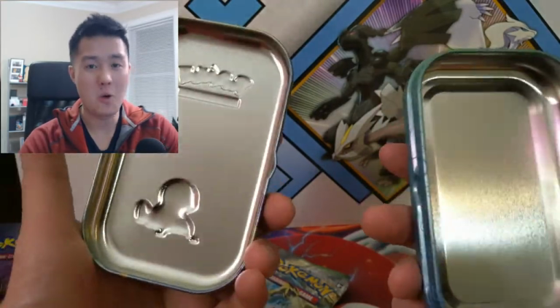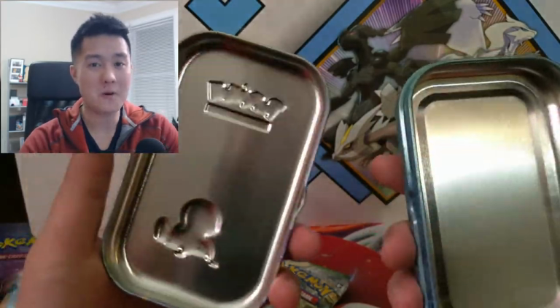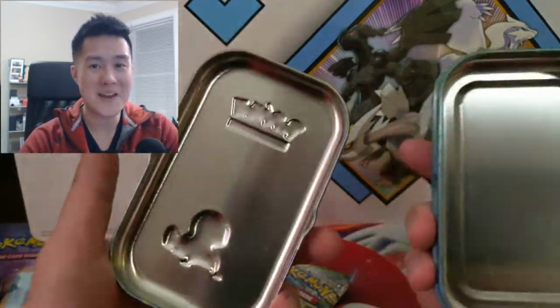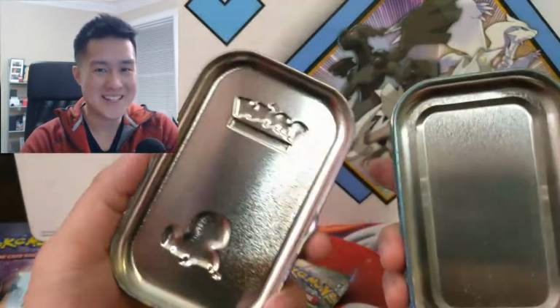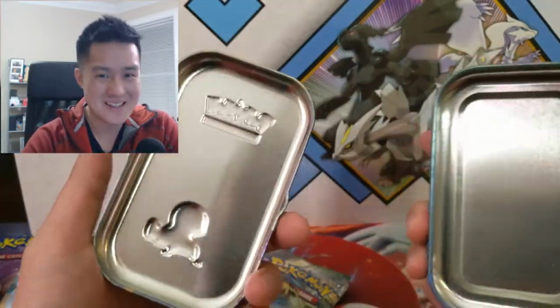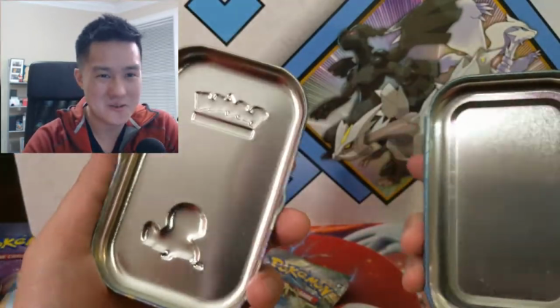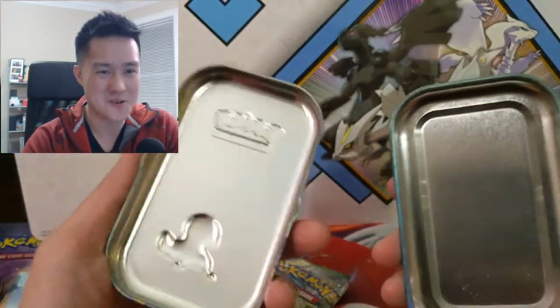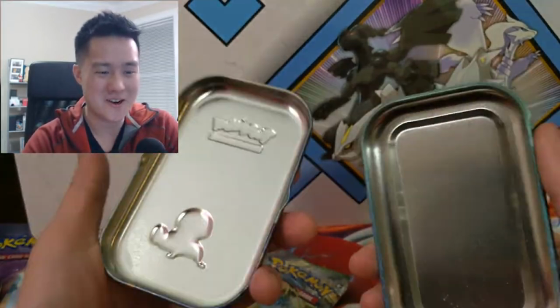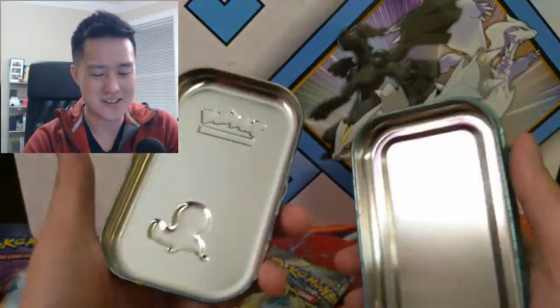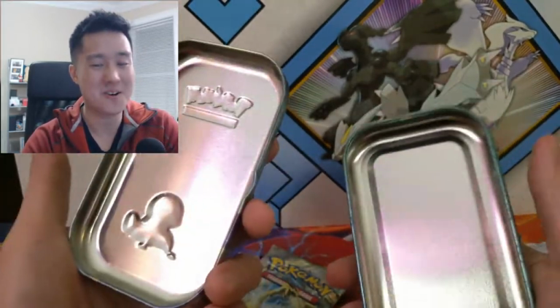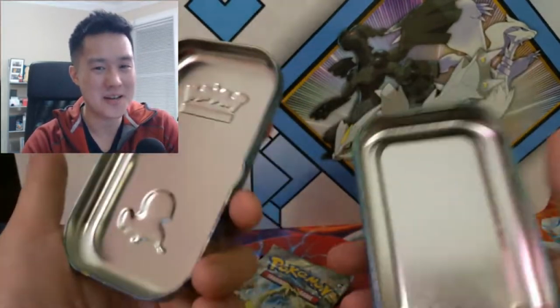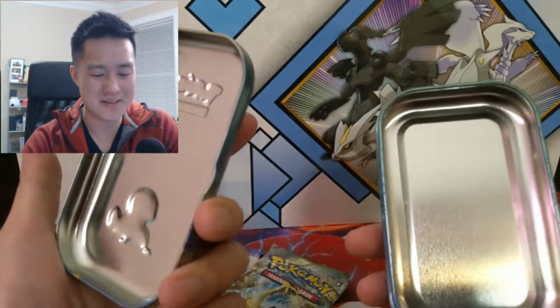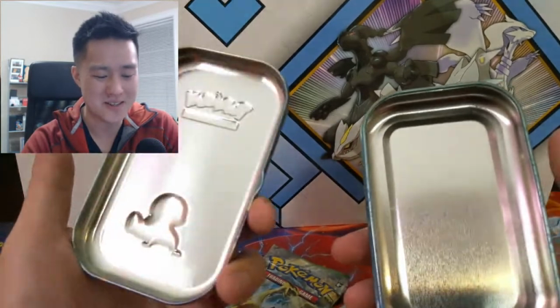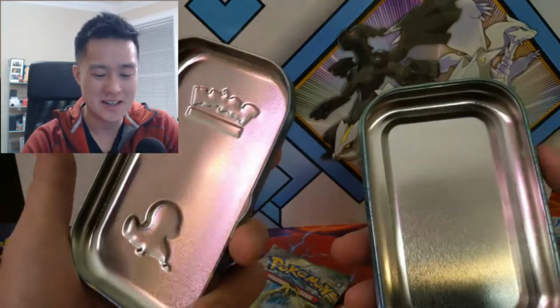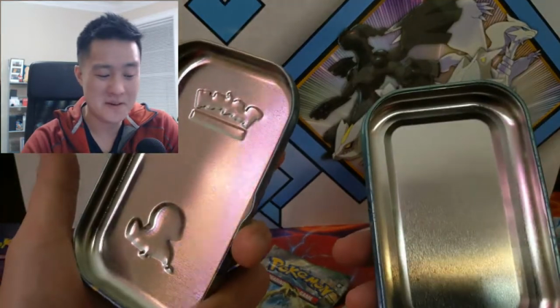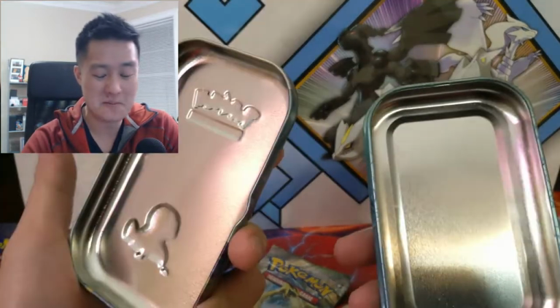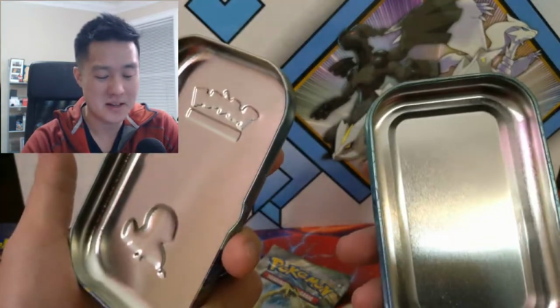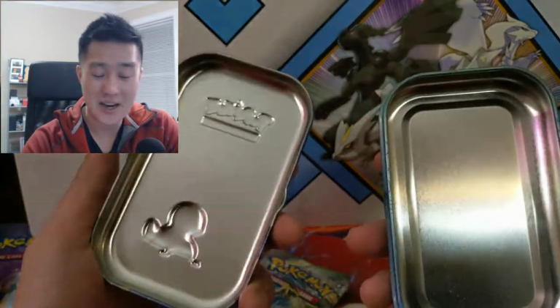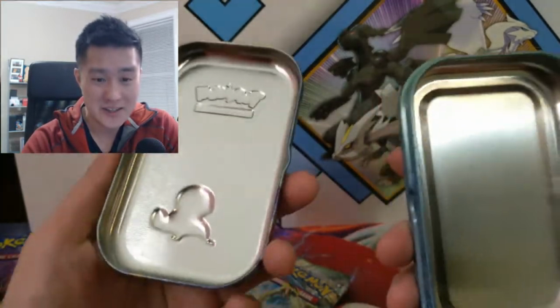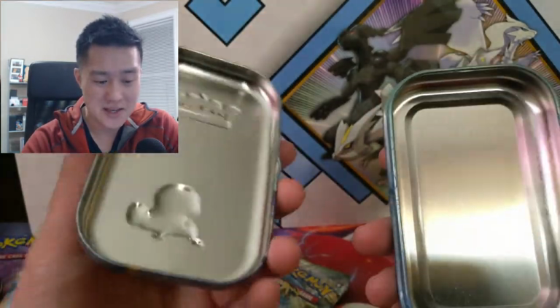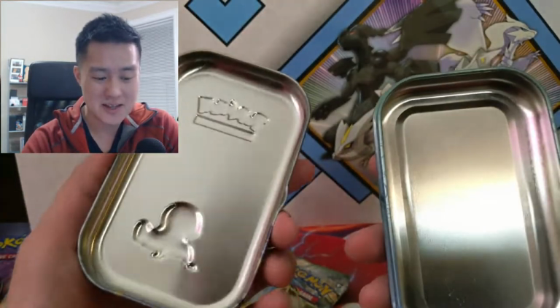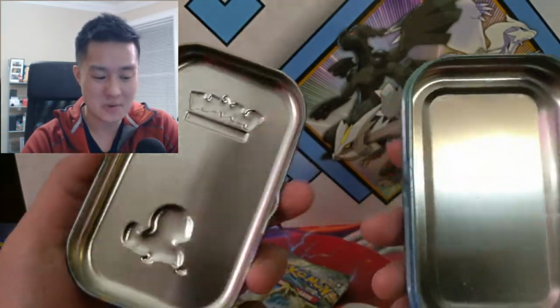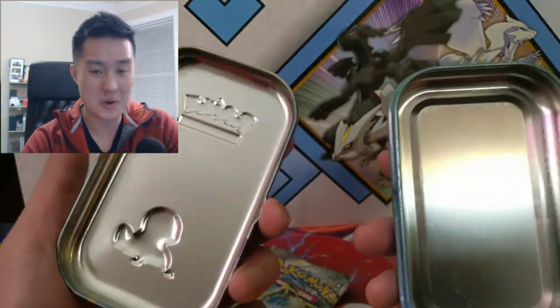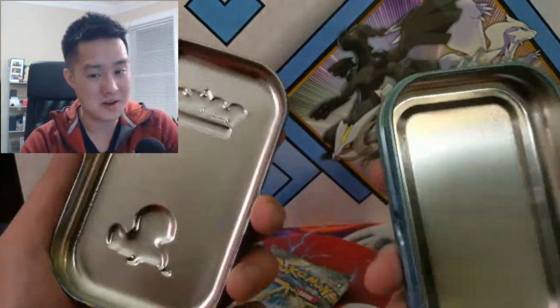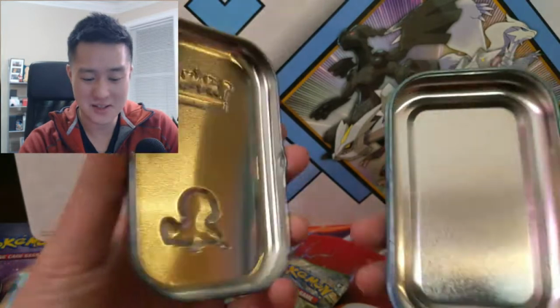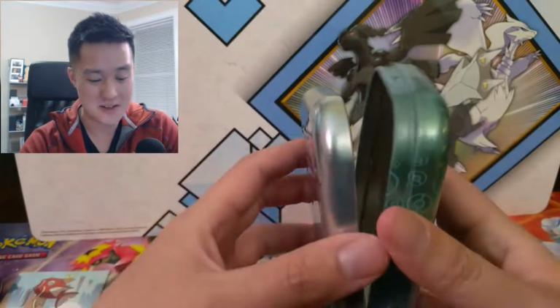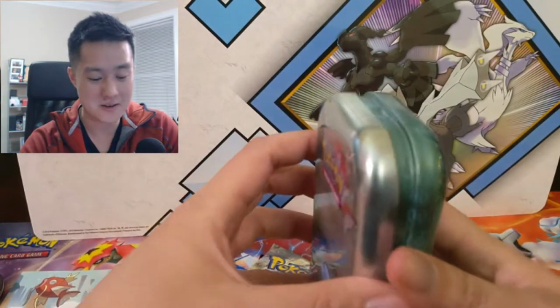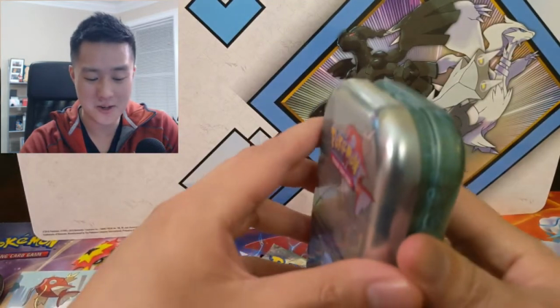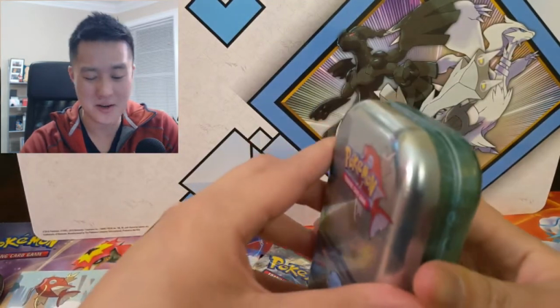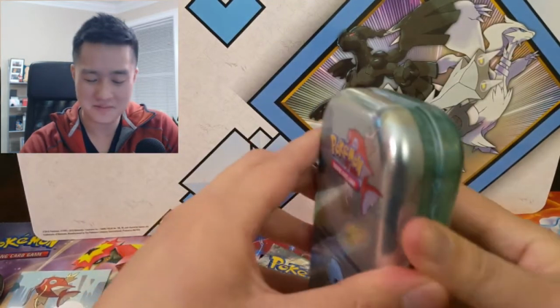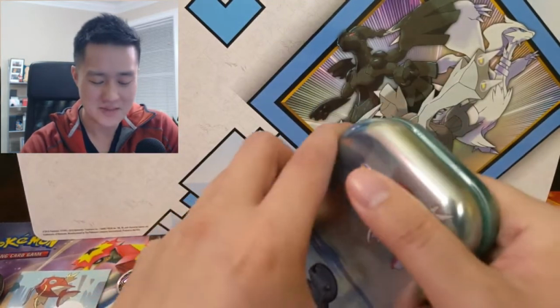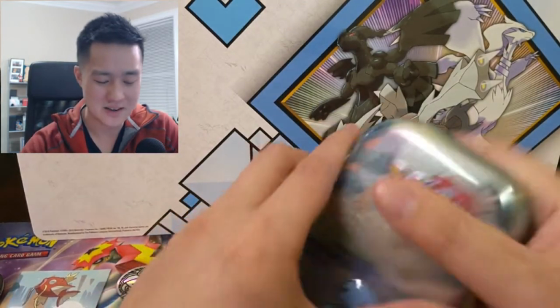Why don't they make these tins useful for storing cards? As far as the shape goes, if it were kind of like the Elite Trainer Box — nice for whether the card is sleeved or unsleeved — I don't care which one, but I just wish they were more practical.